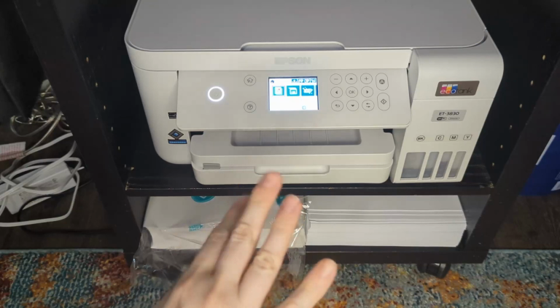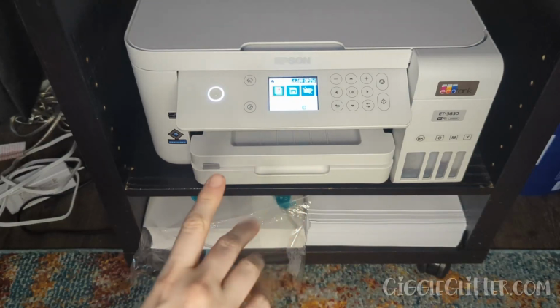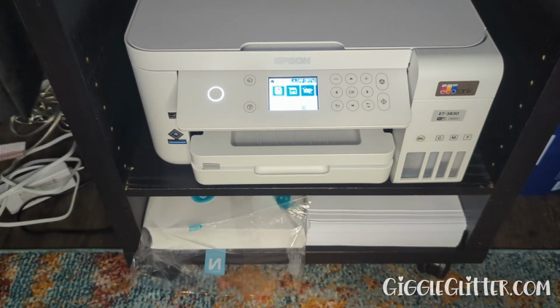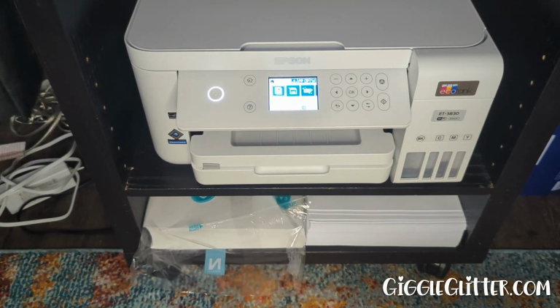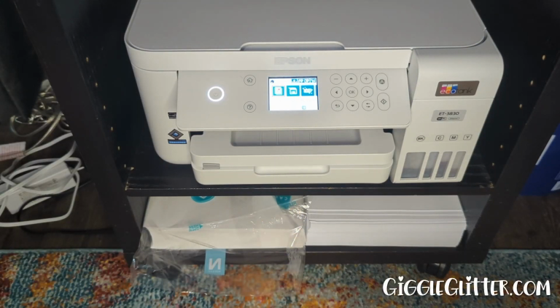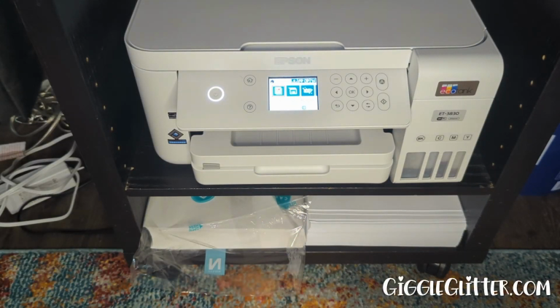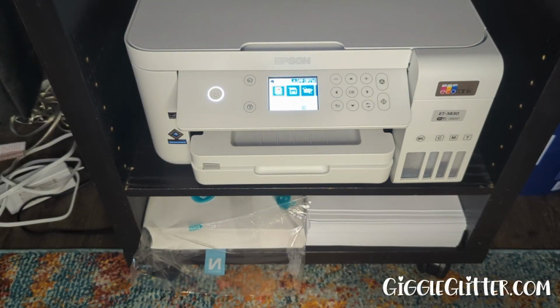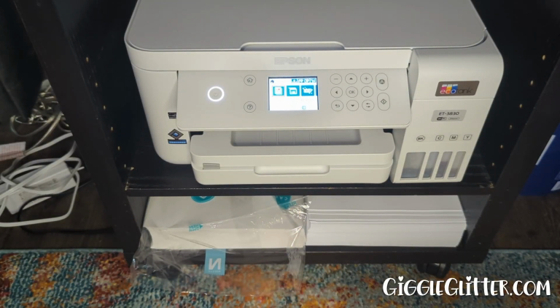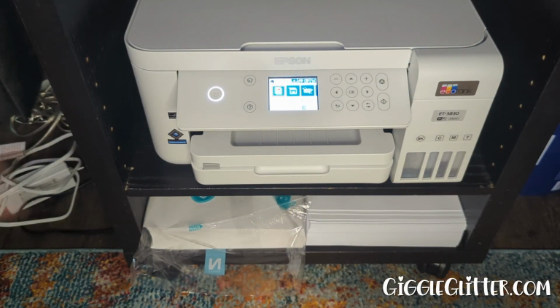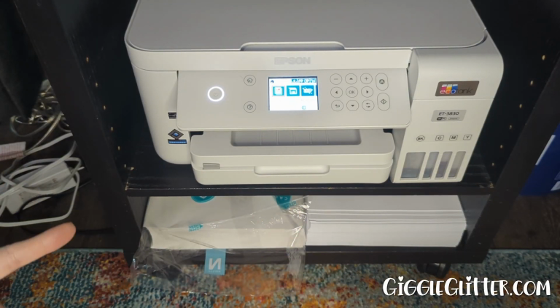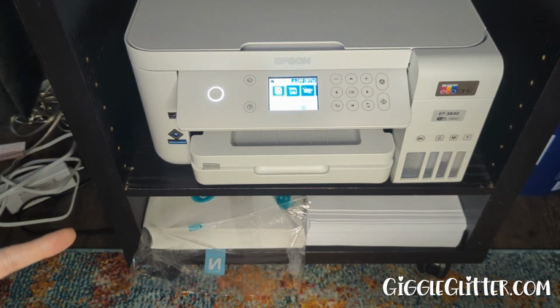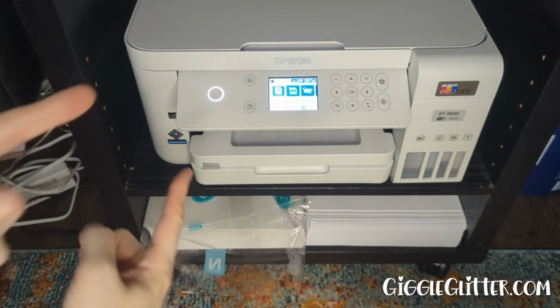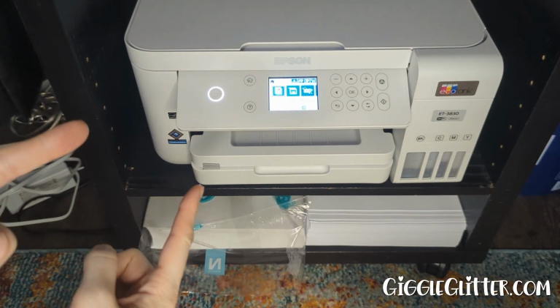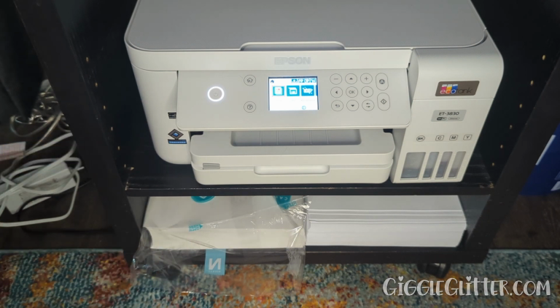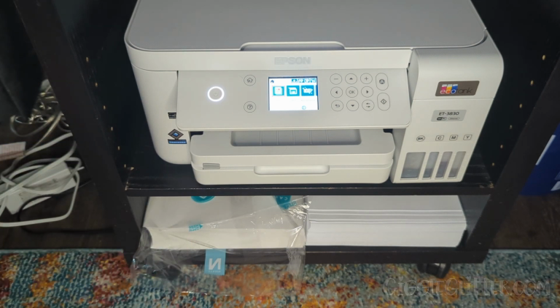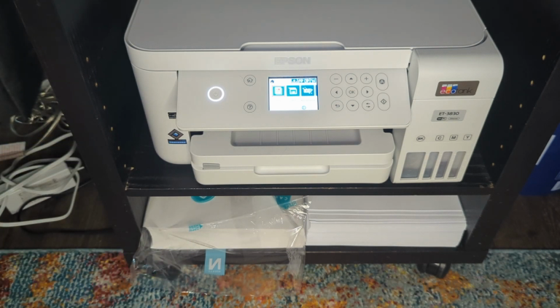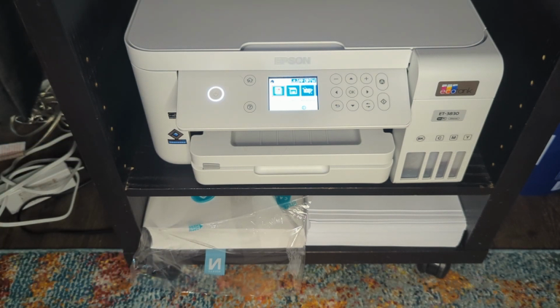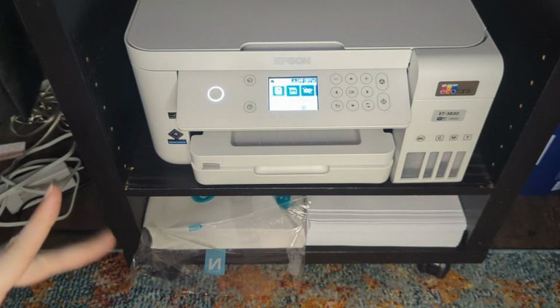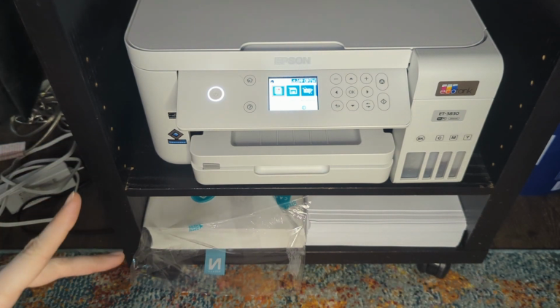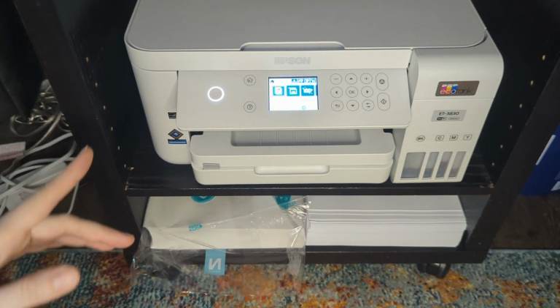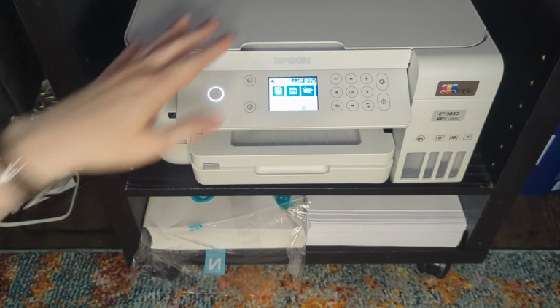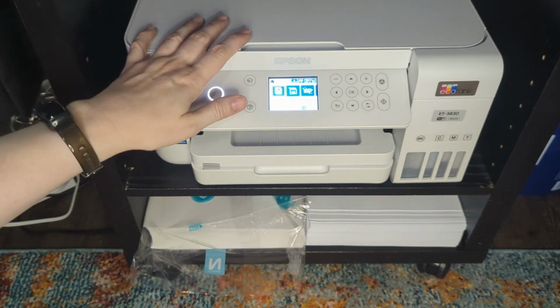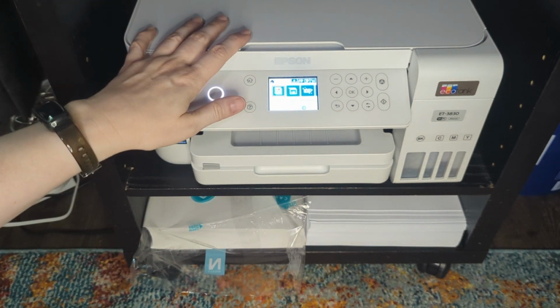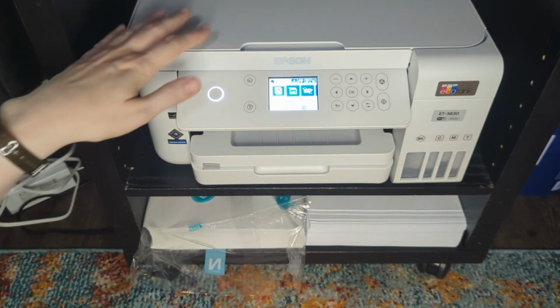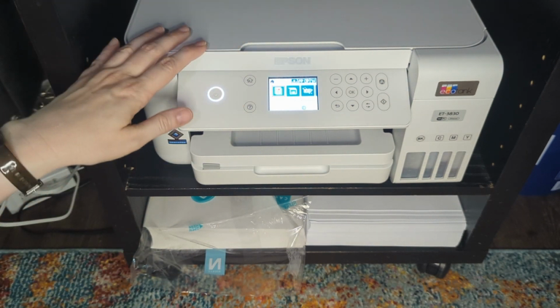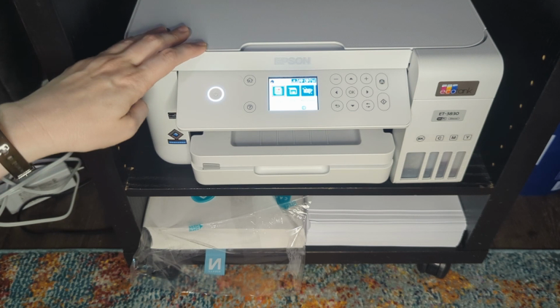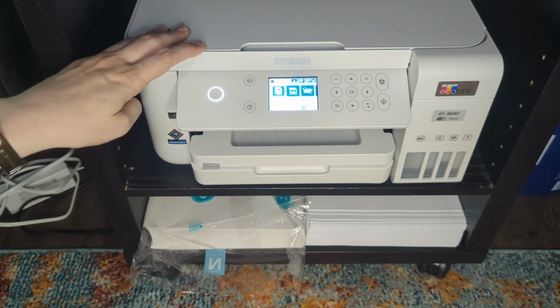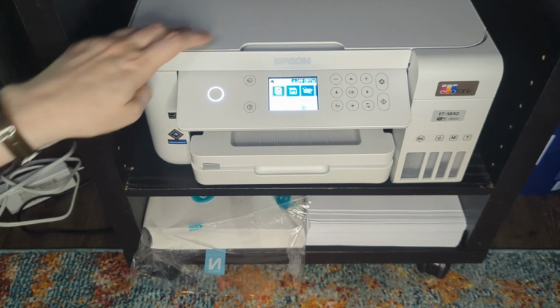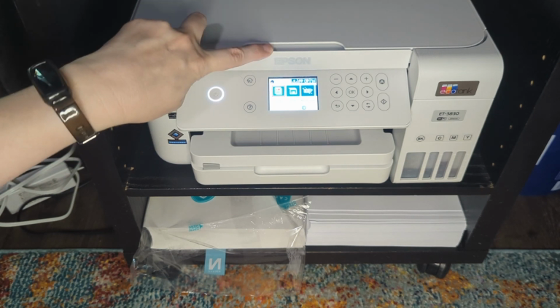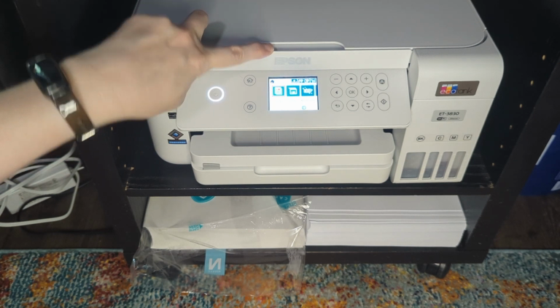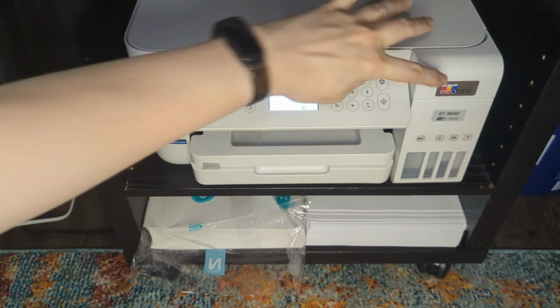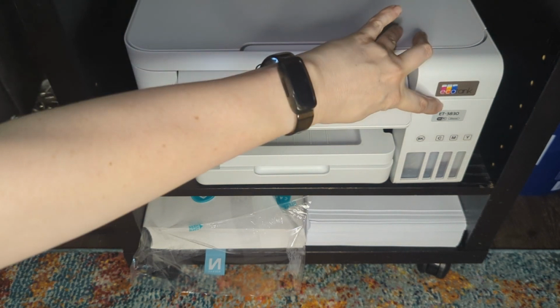Hey guys, I'm April from Giggle Glitter Graphics and today we're in my office looking at my printer. I've been asked a few times how I print my printables, and I use the Epson EcoTank 3830.